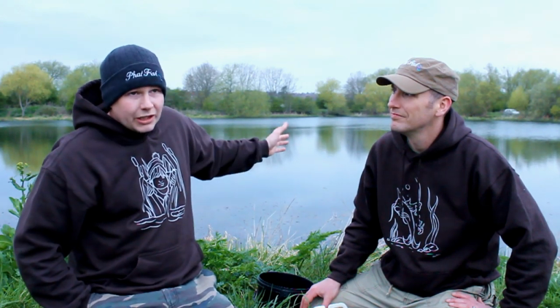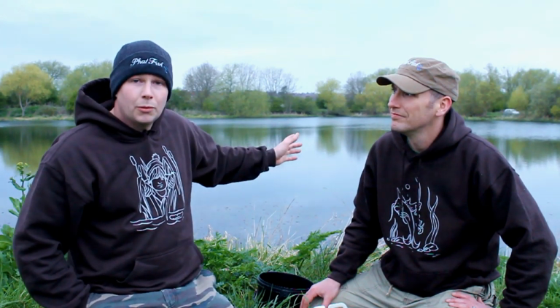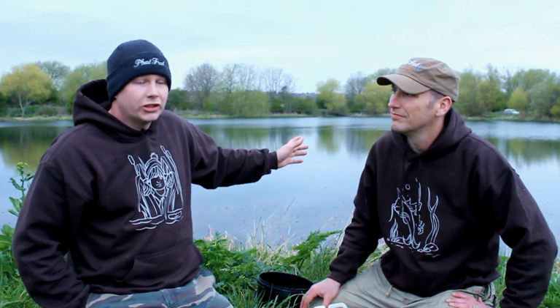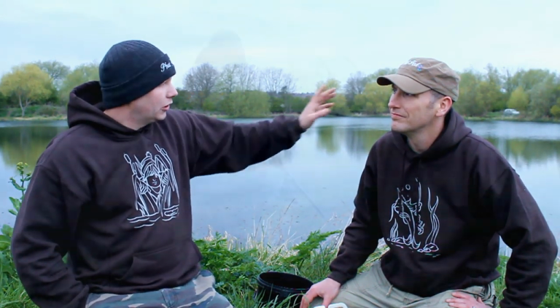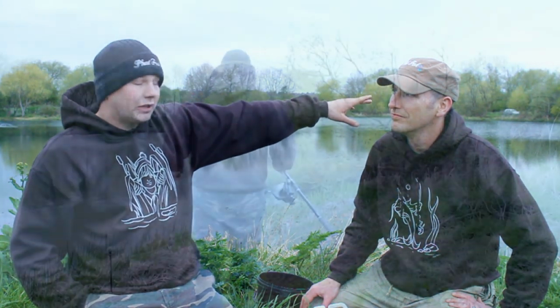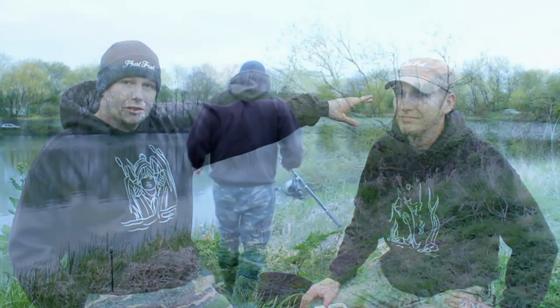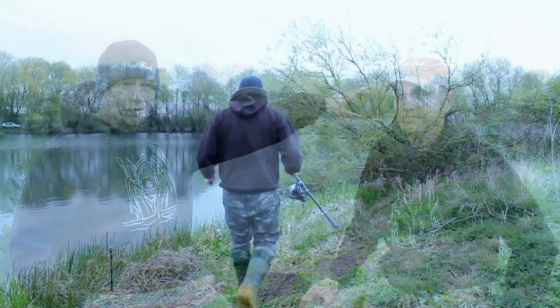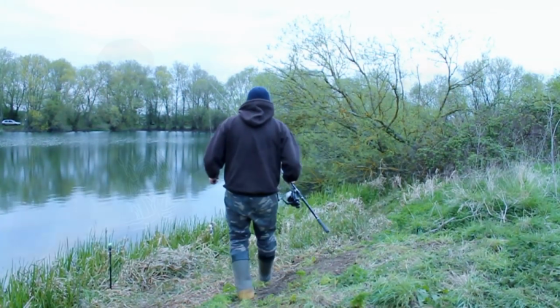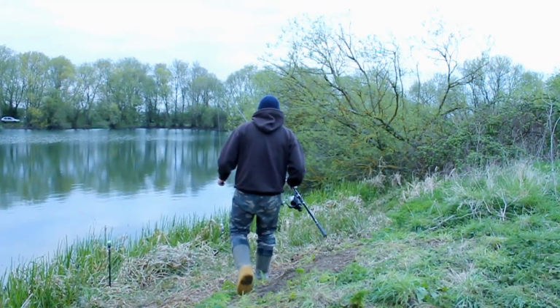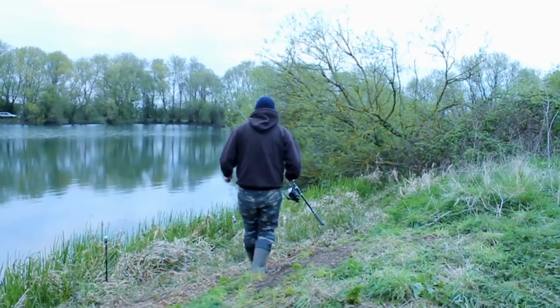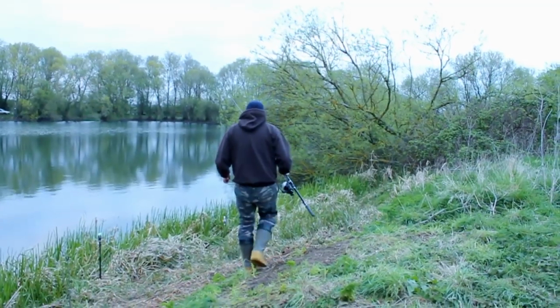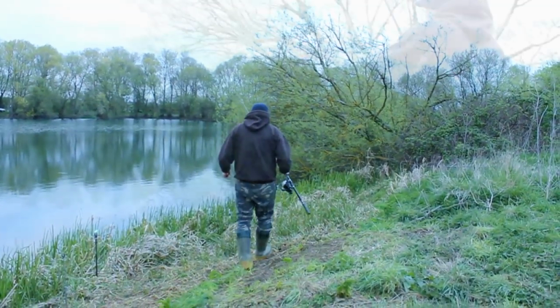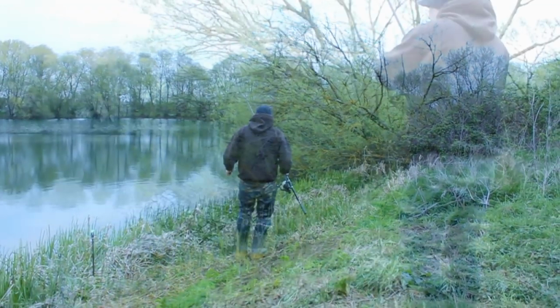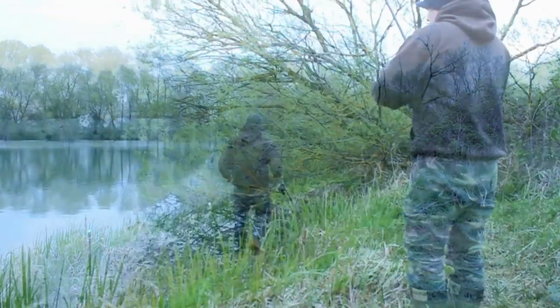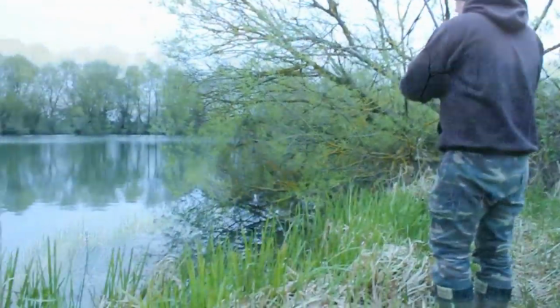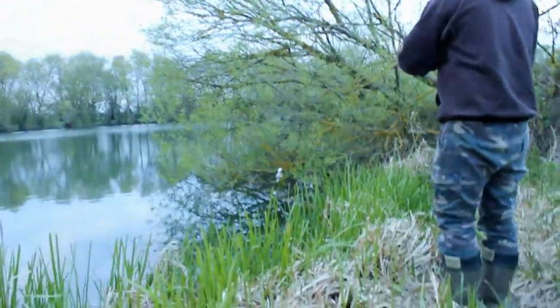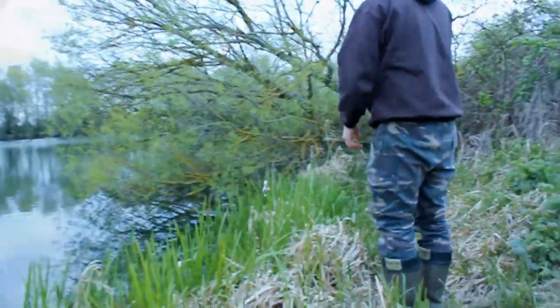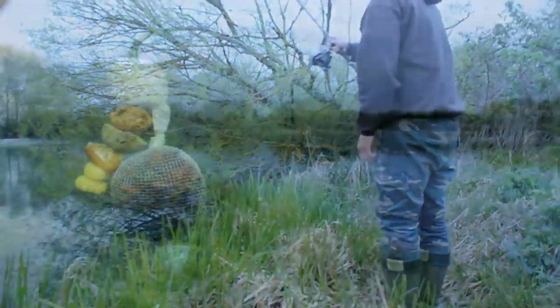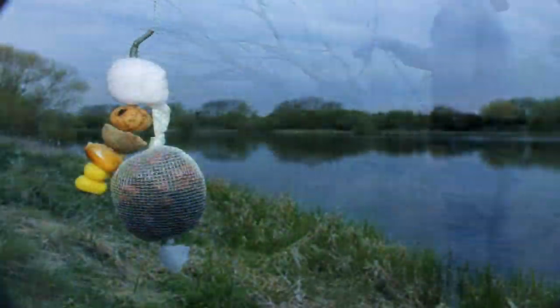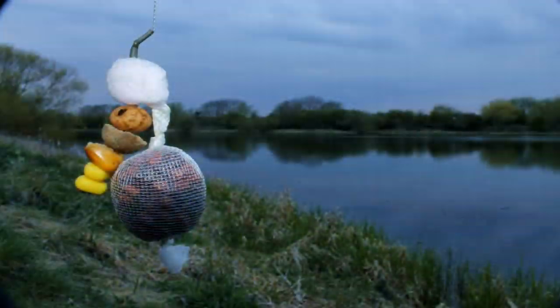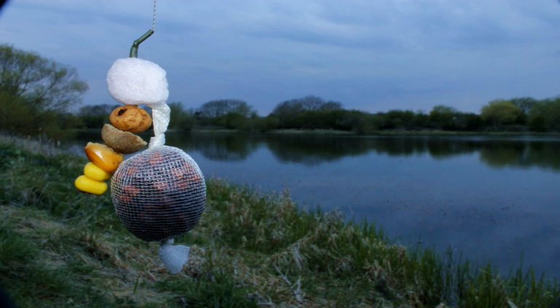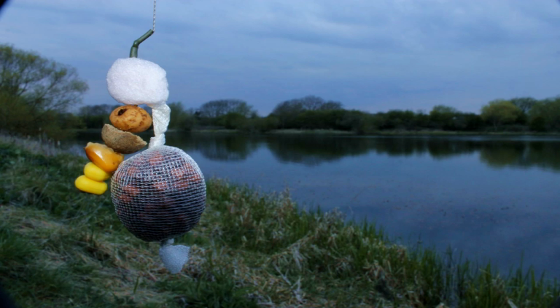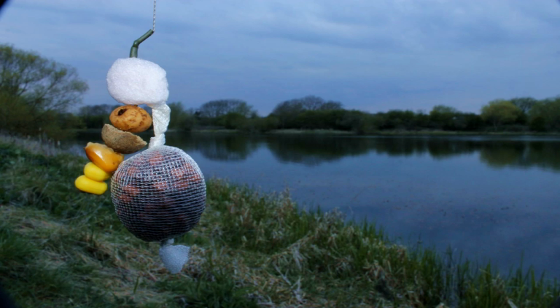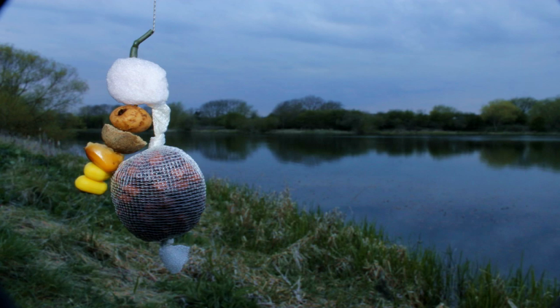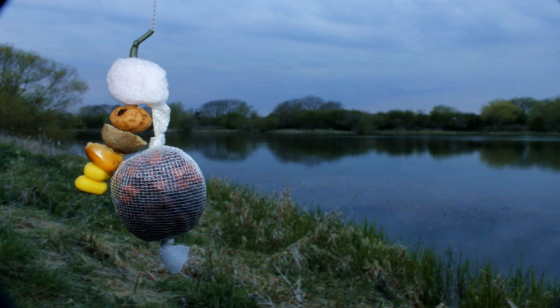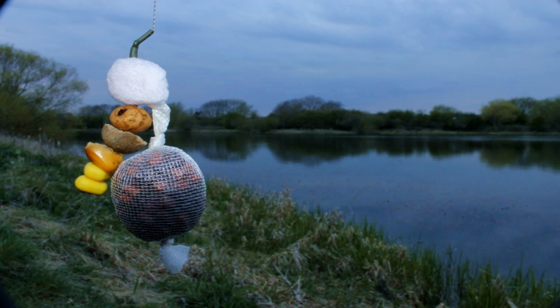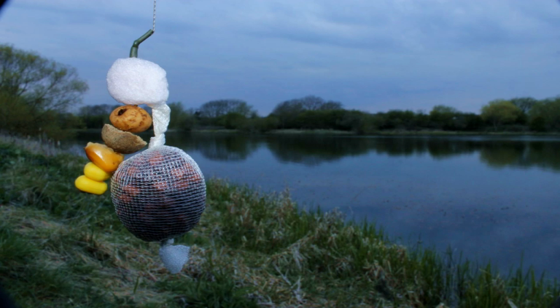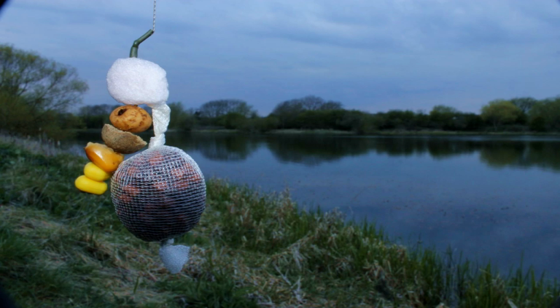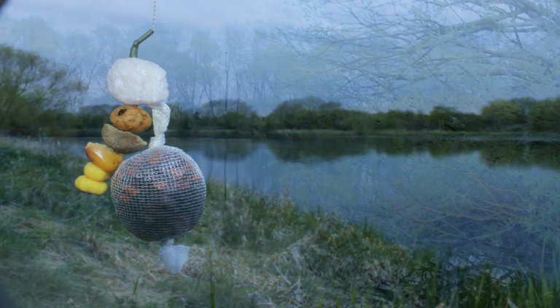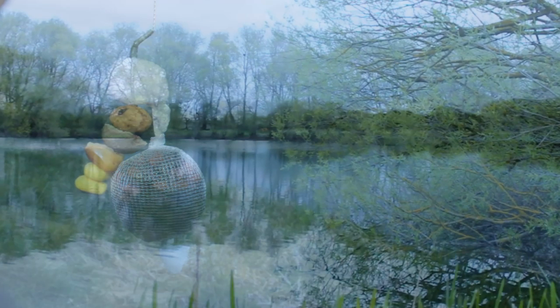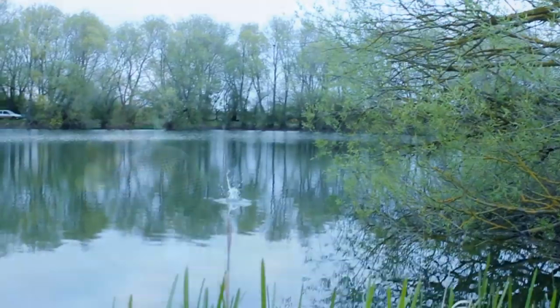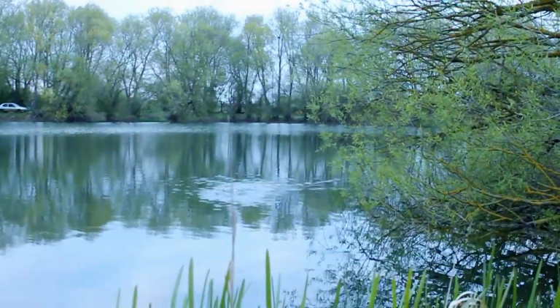That's out in open water. He's got a spot down to the right, close in — five foot under a bush. There's a little bit of silkweed, so he's gone for a particle mixture and a stack rig.